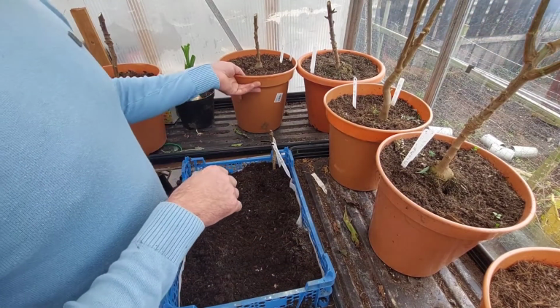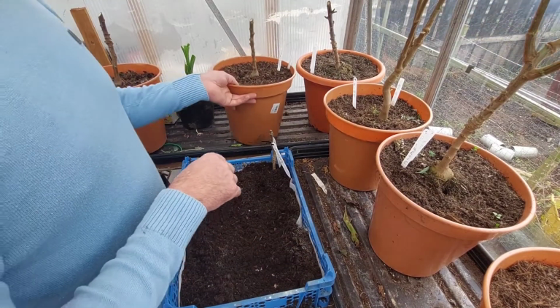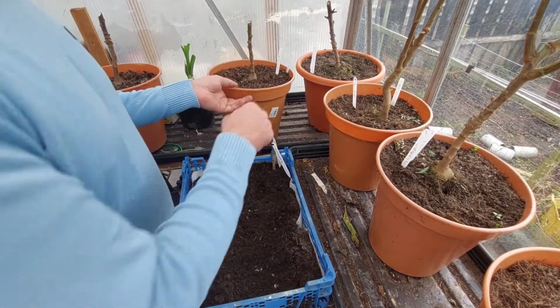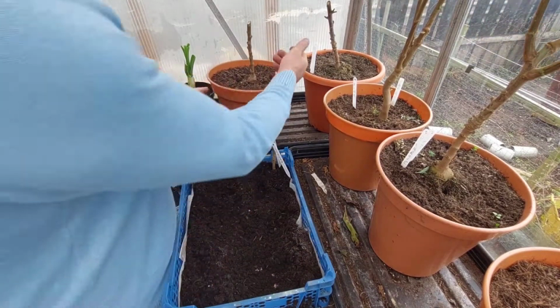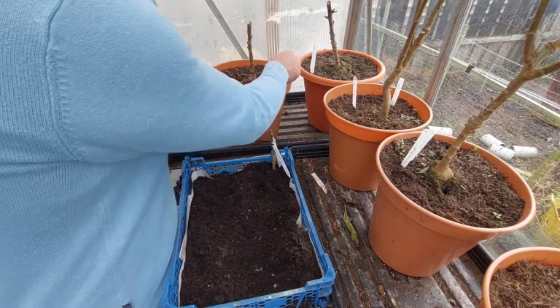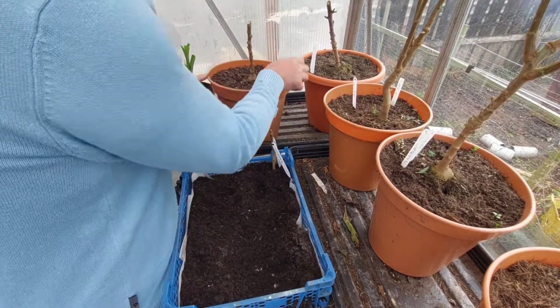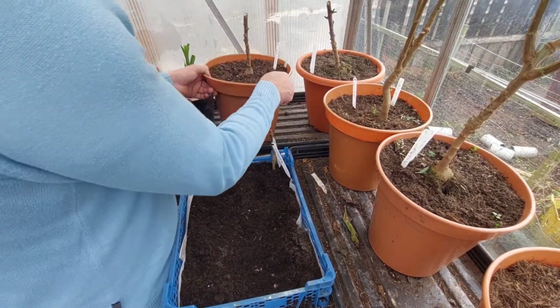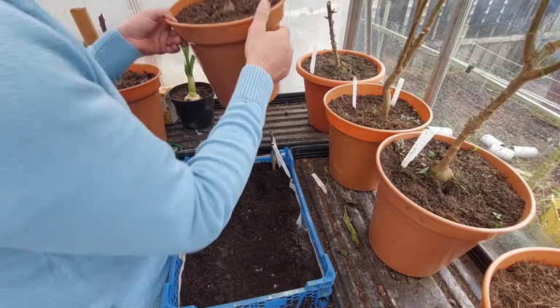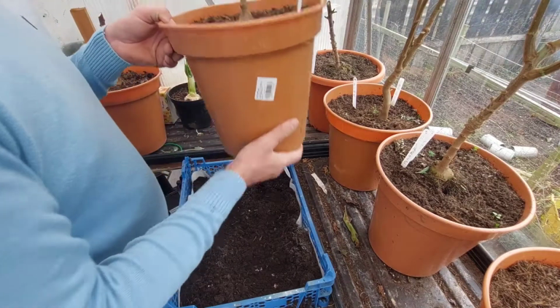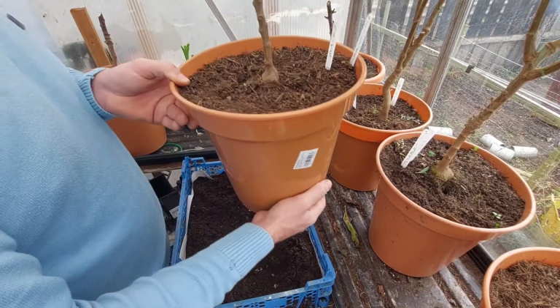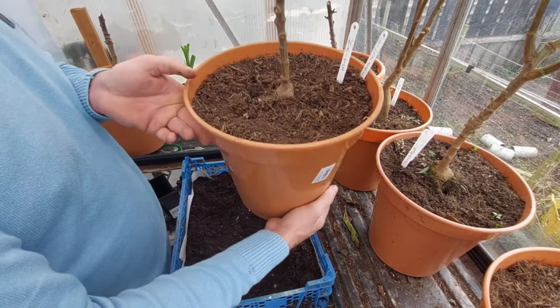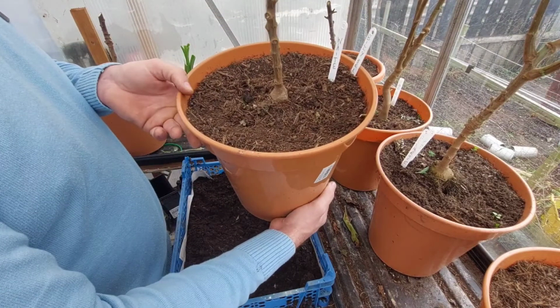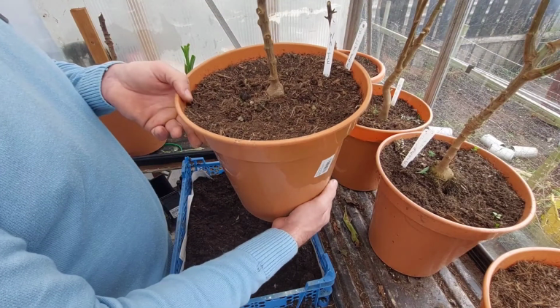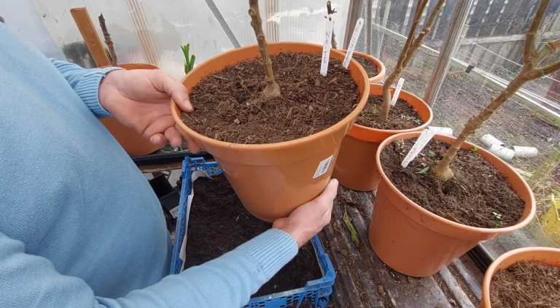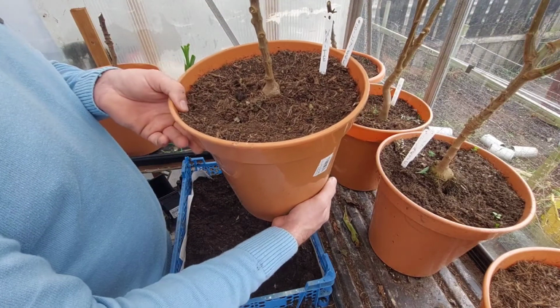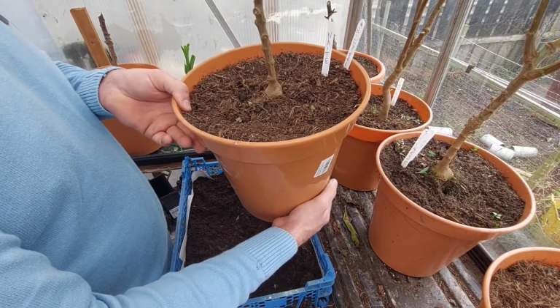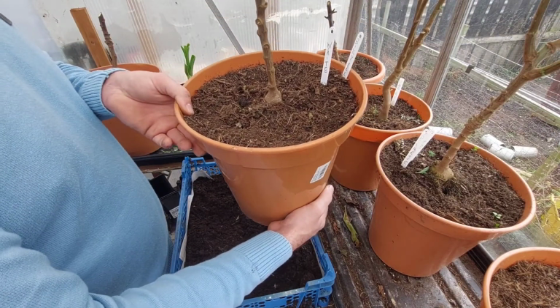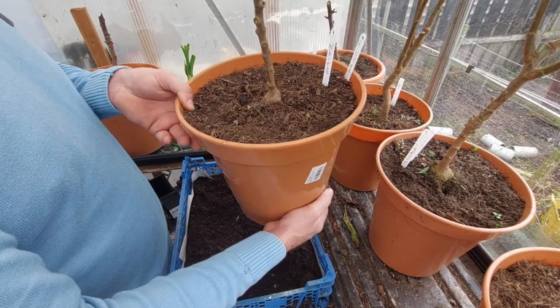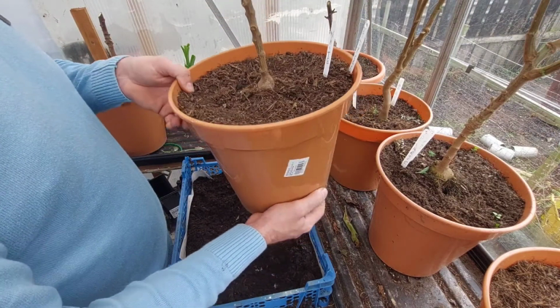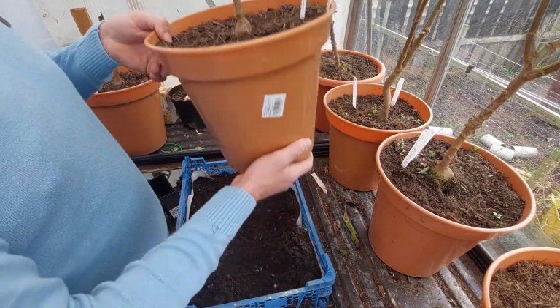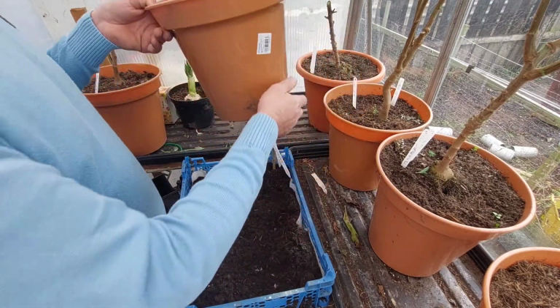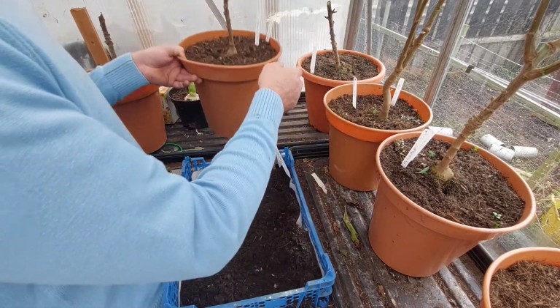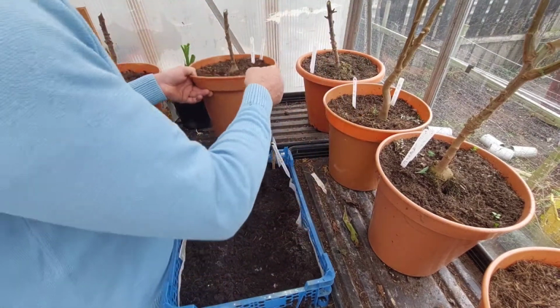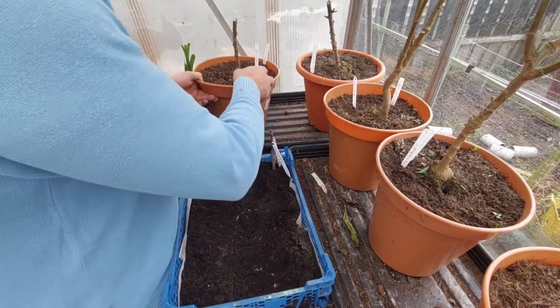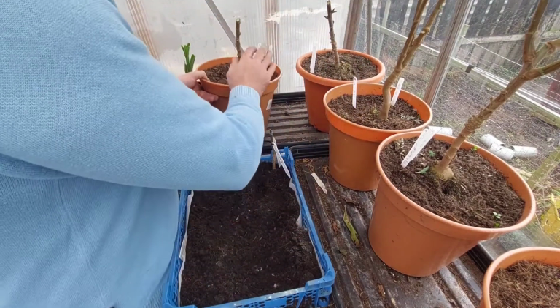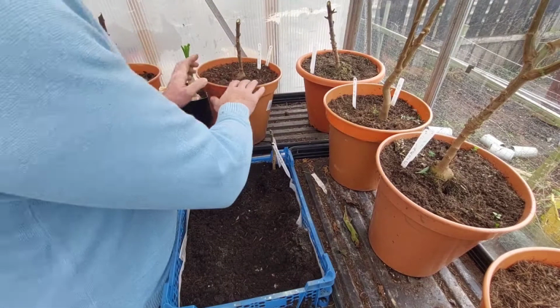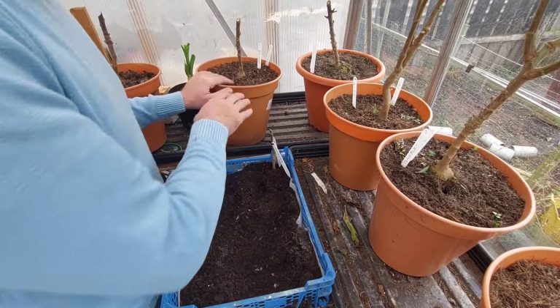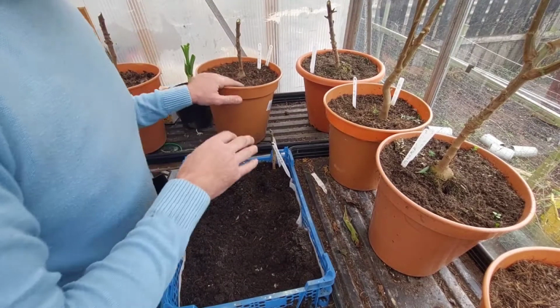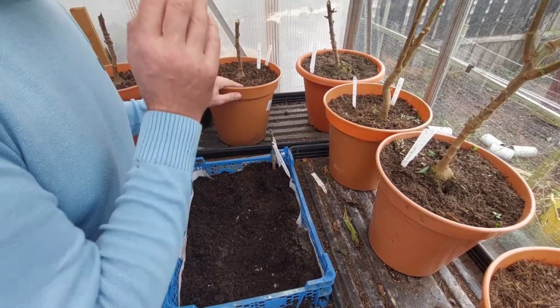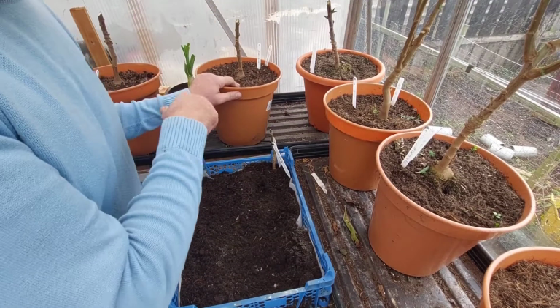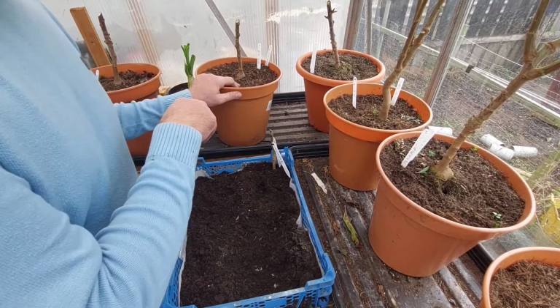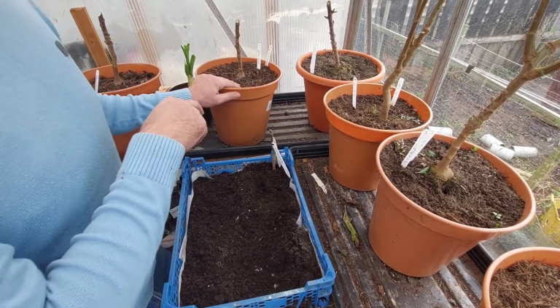We've got another one here. This is a Billy Bell, this is a white one. So what I'm going to do now is get this one emptied out.